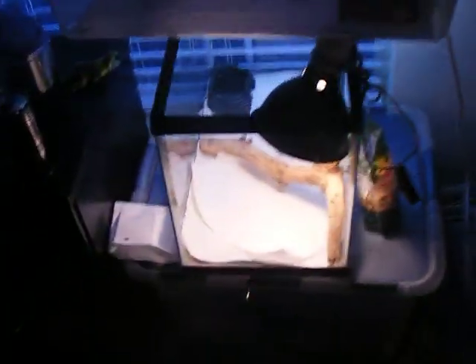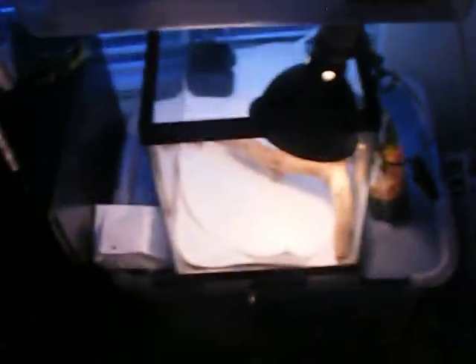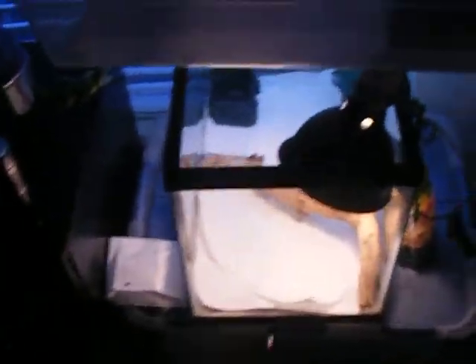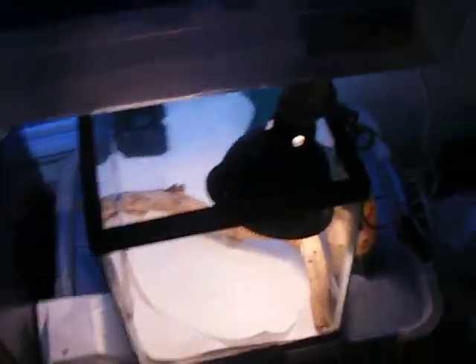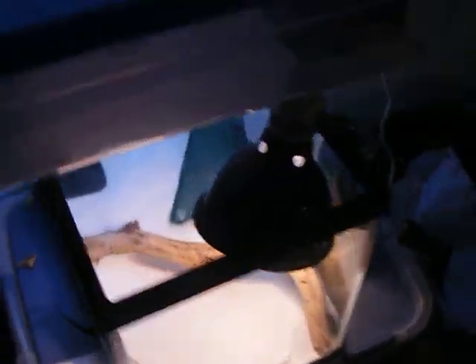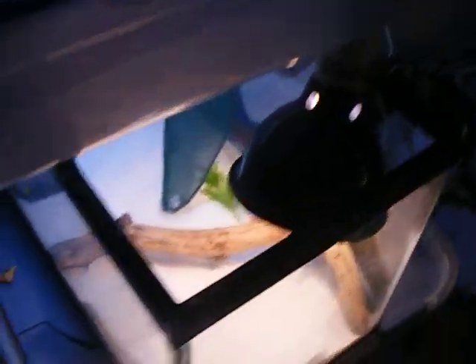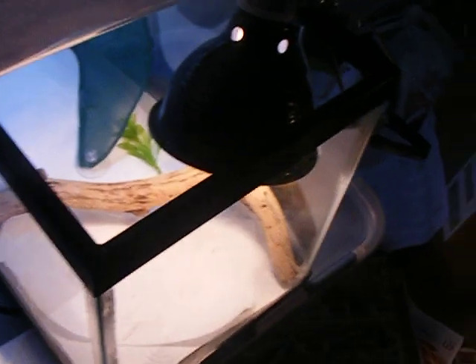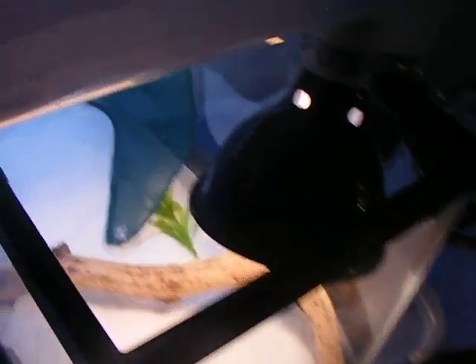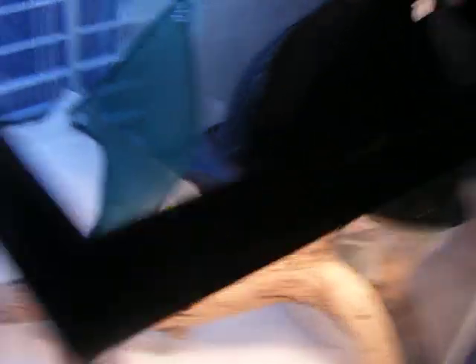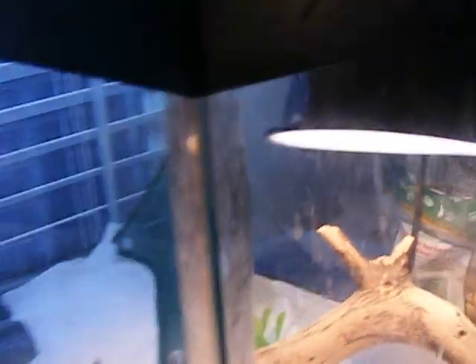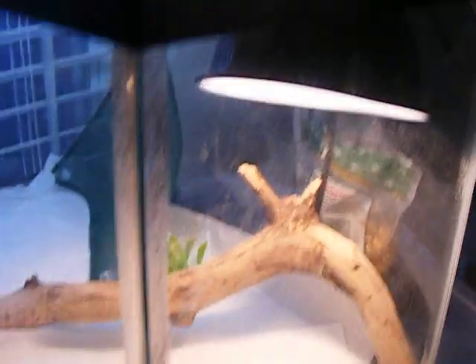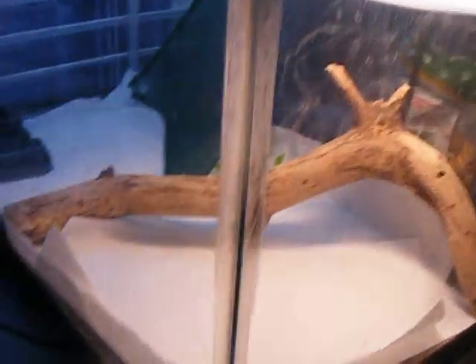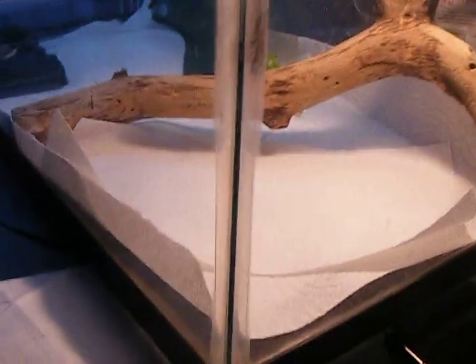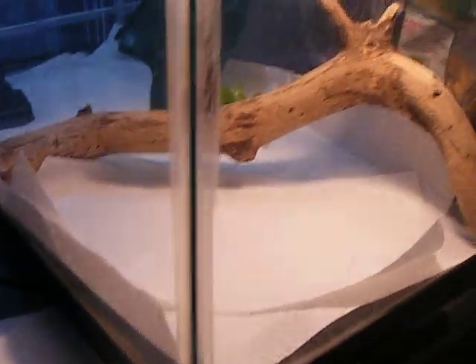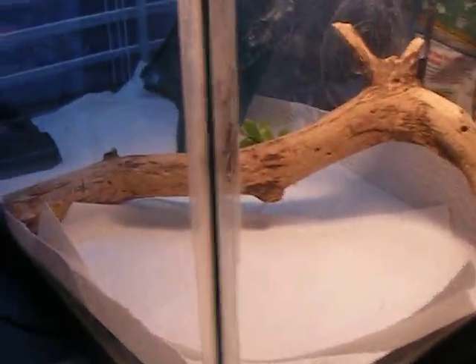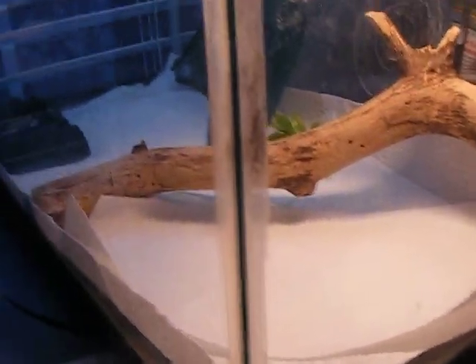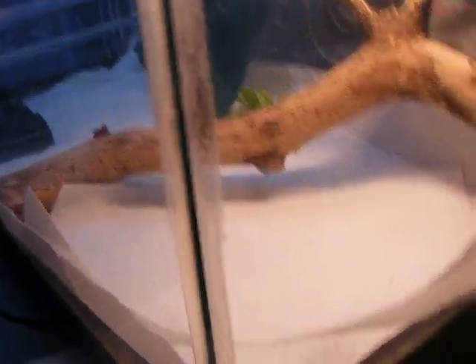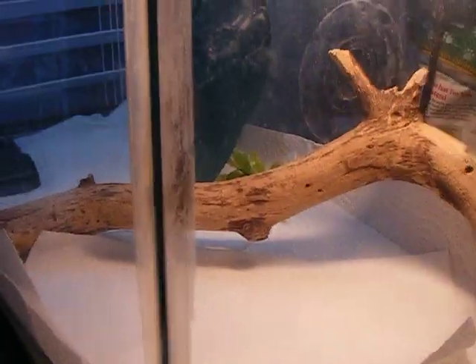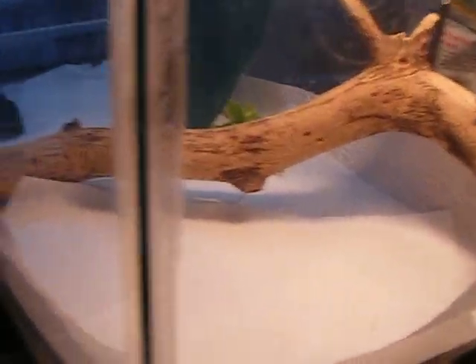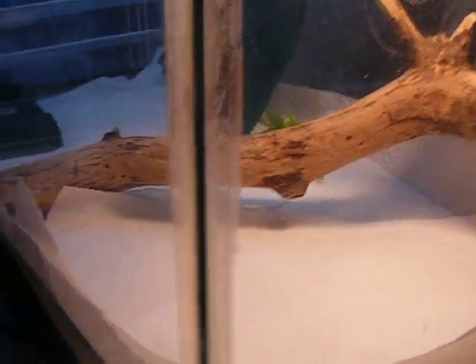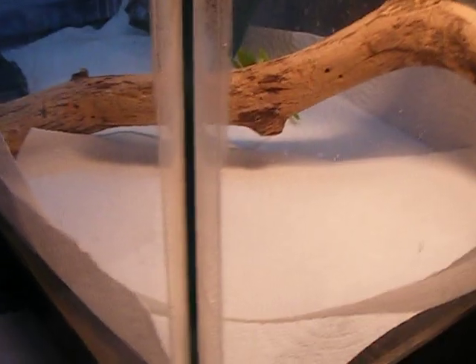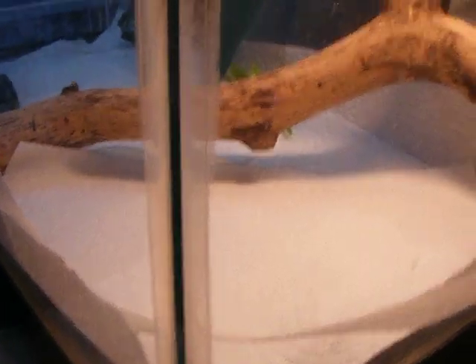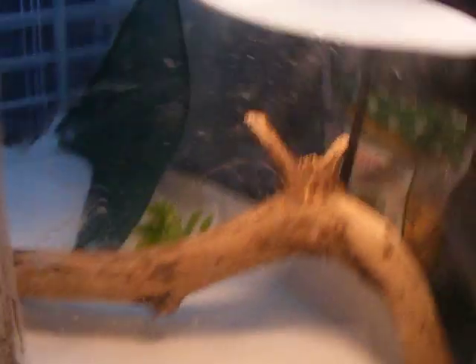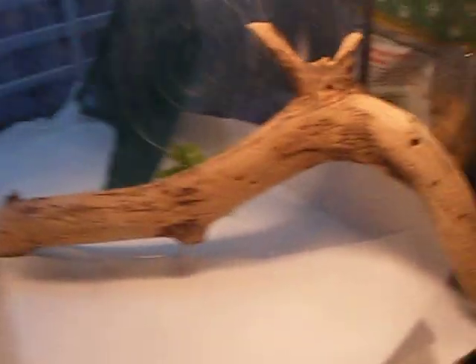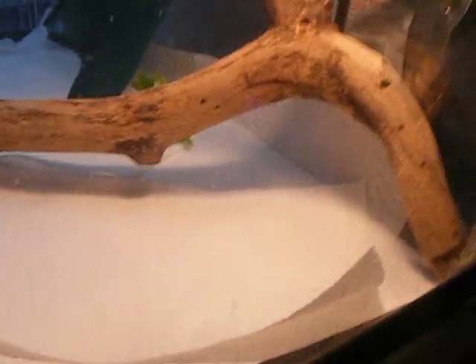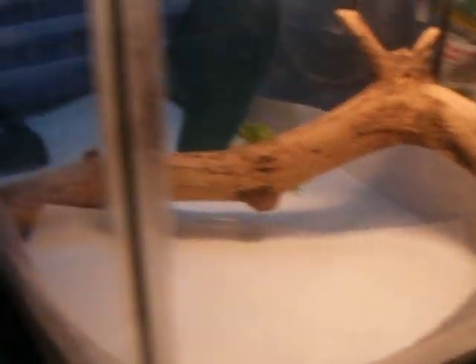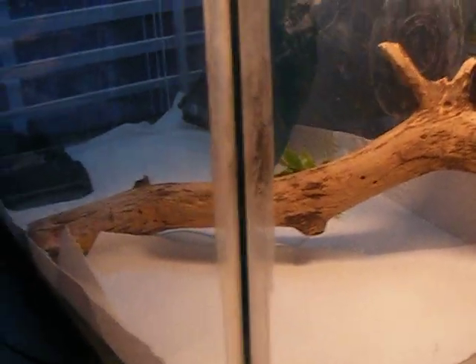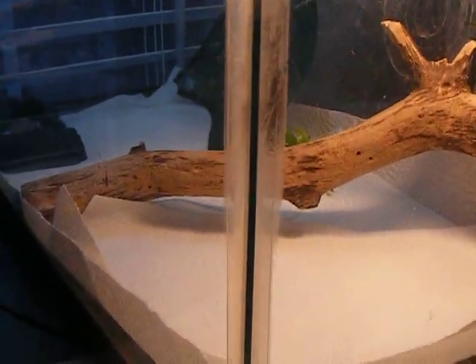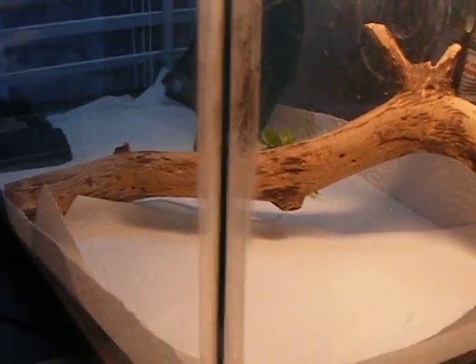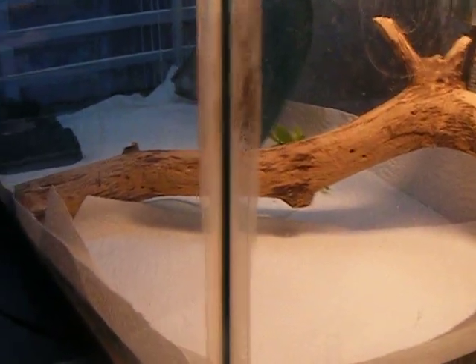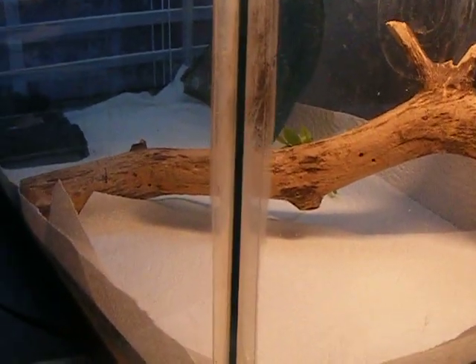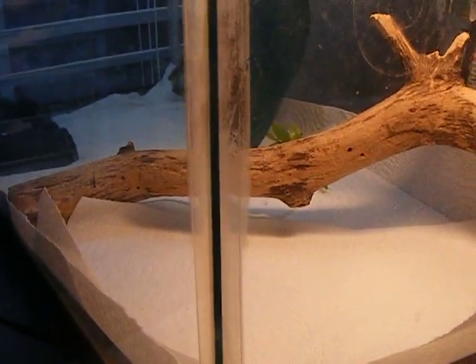This is the Texas horned lizard's cage. He's actually at the vet right now. He's been doing really bad, just really slow. He's coming home today — he's been there for two days. I'll make a video when he gets here.